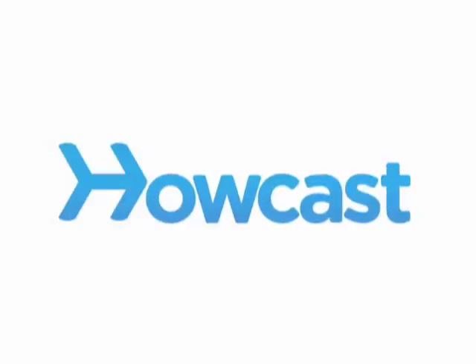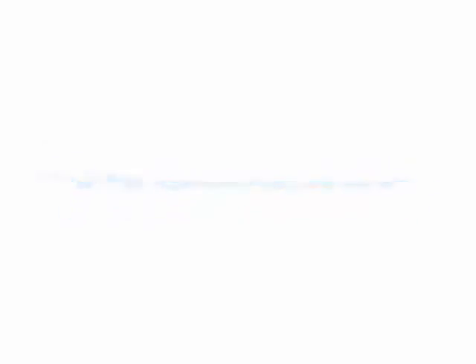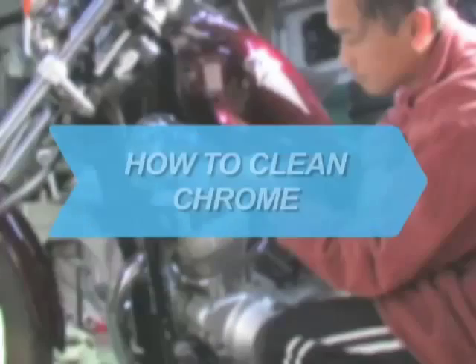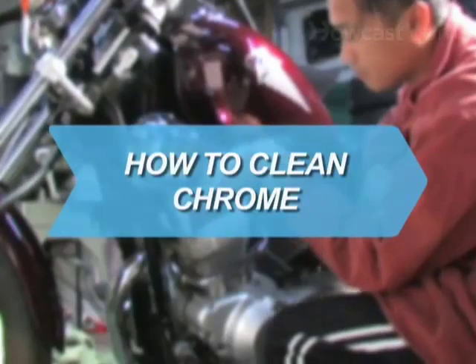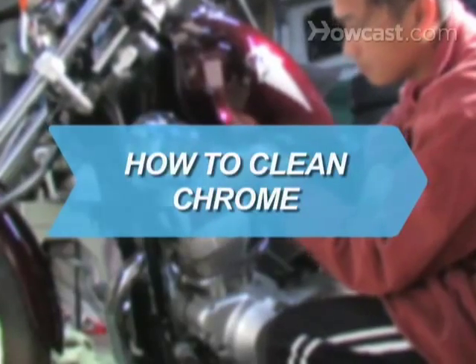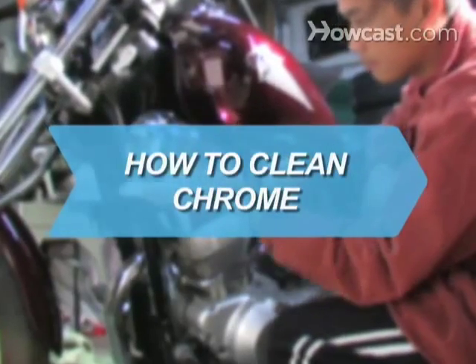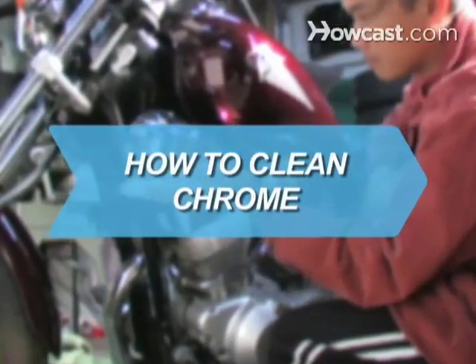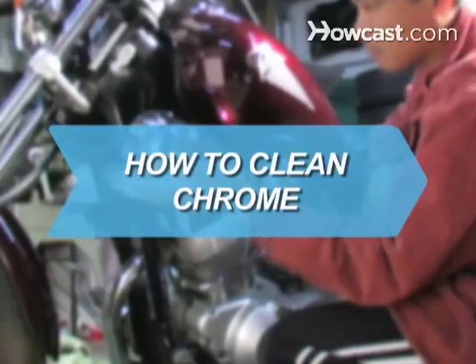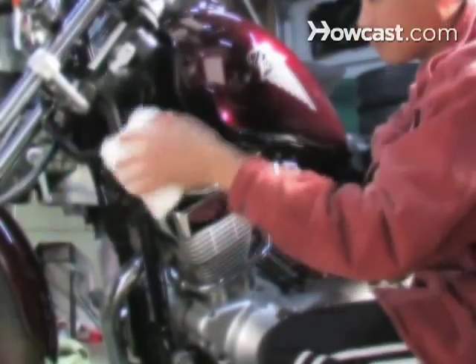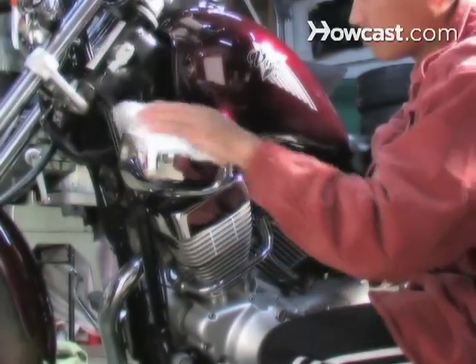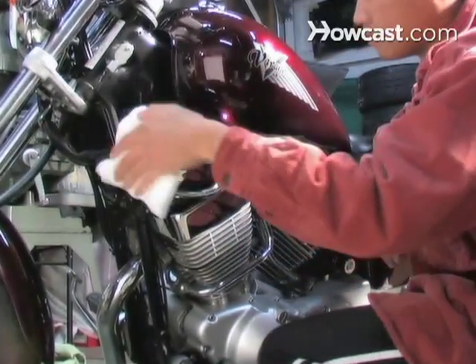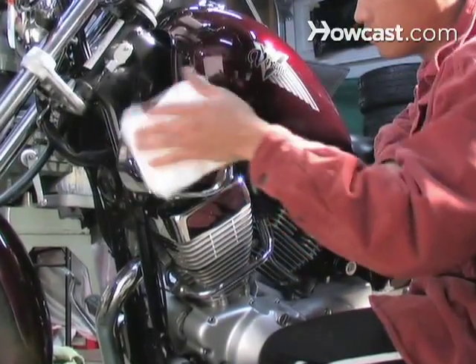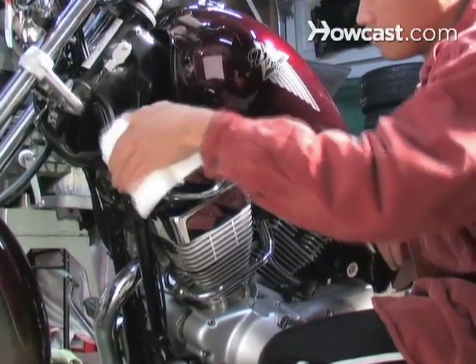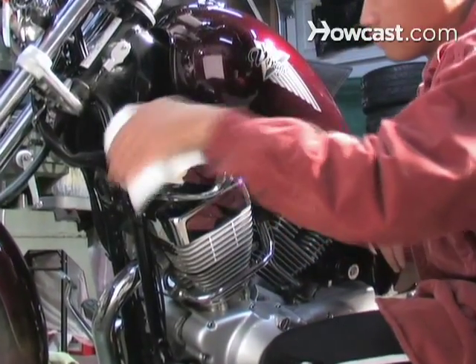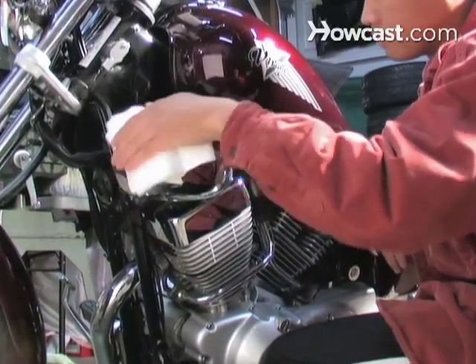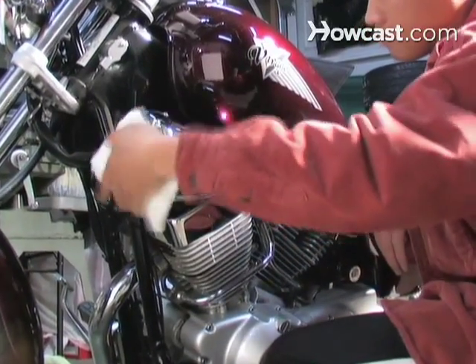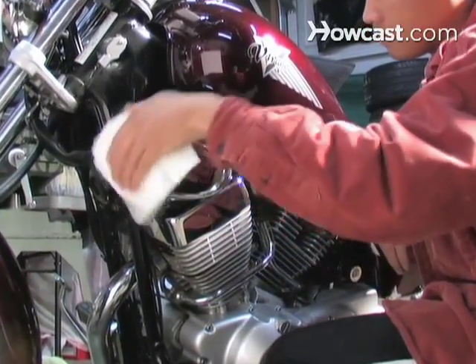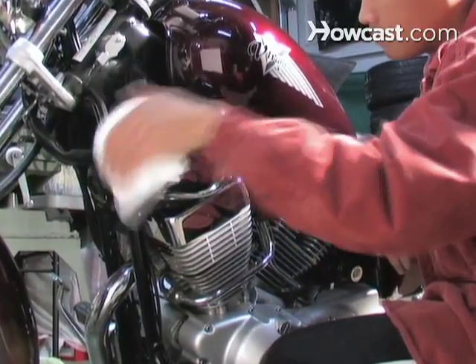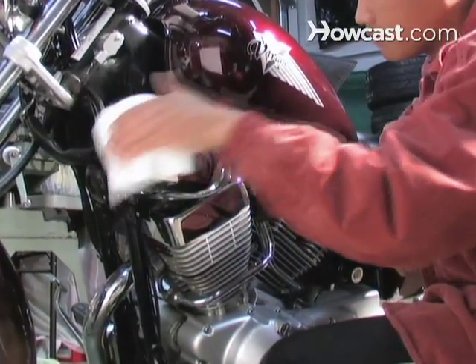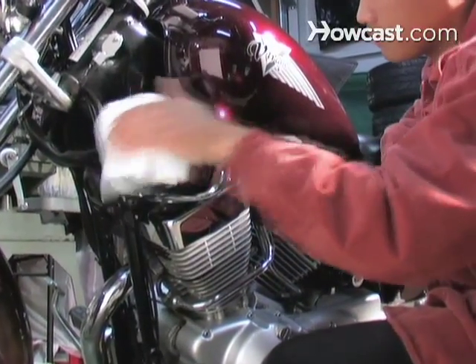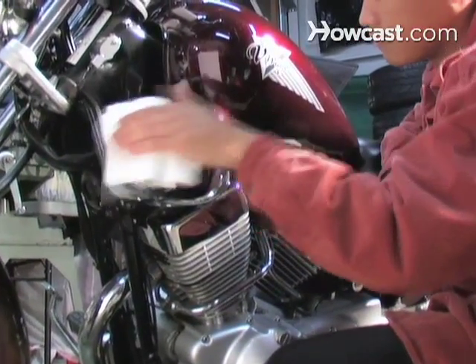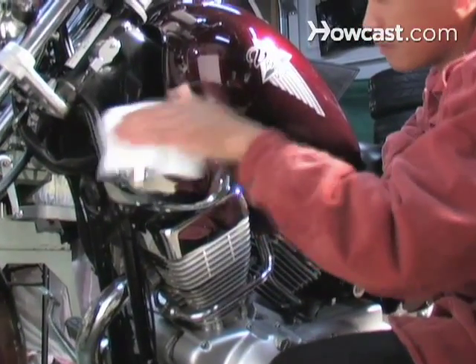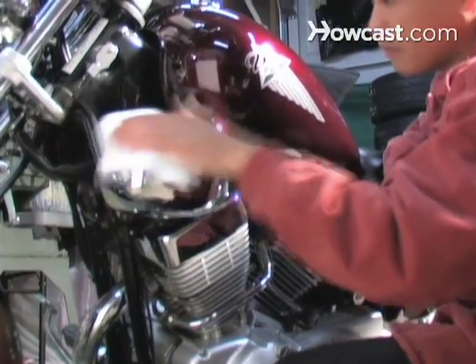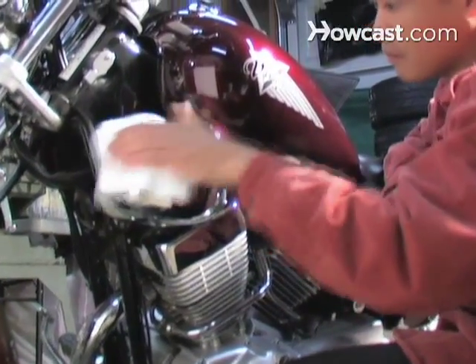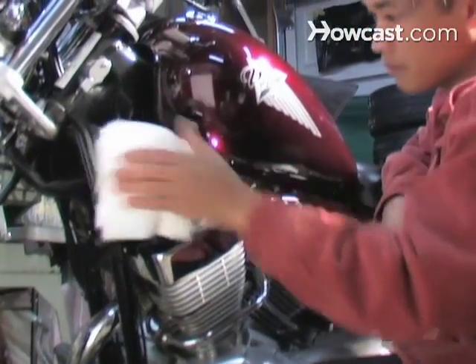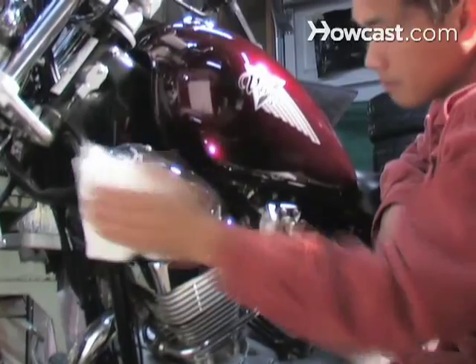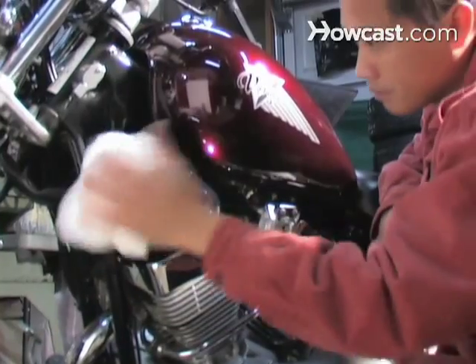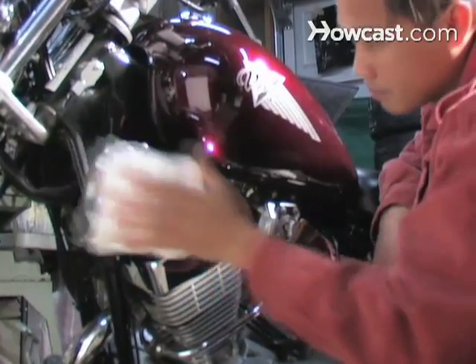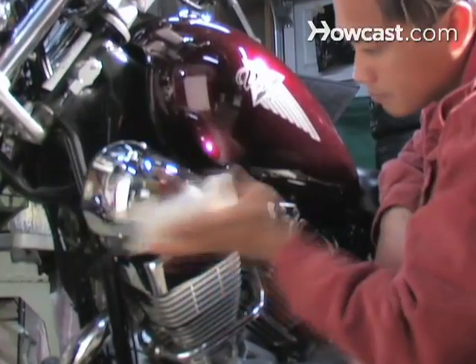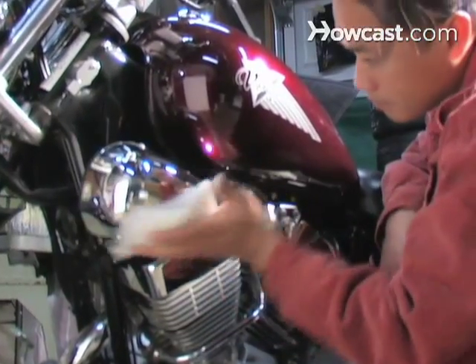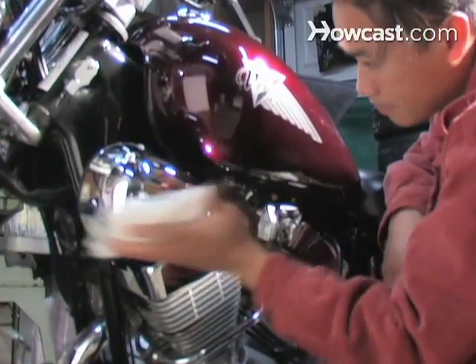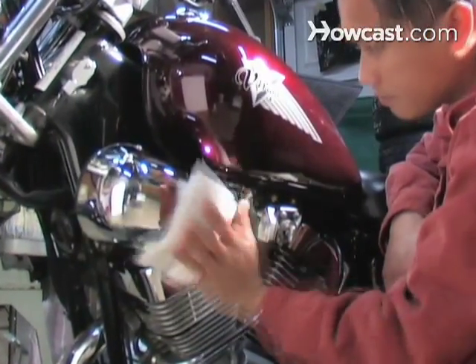How to Clean Chrome. If you like things shiny and bright, you're probably a fan of chromium, a metal used to plate other metals, commonly known as chrome.